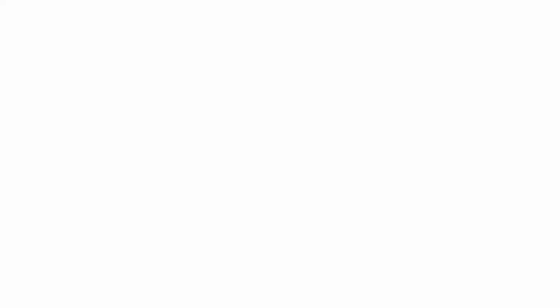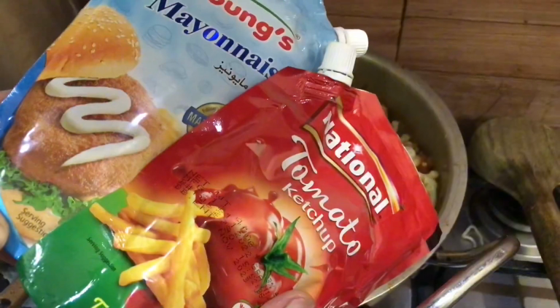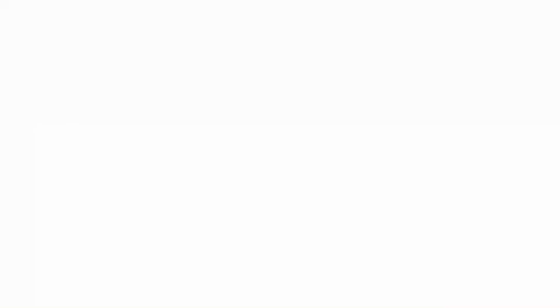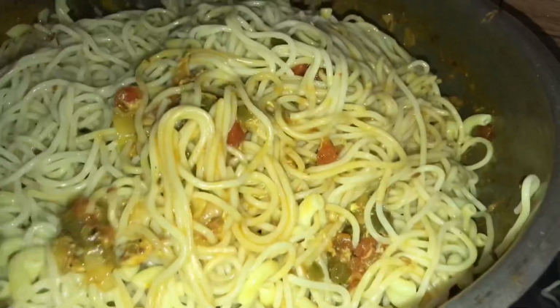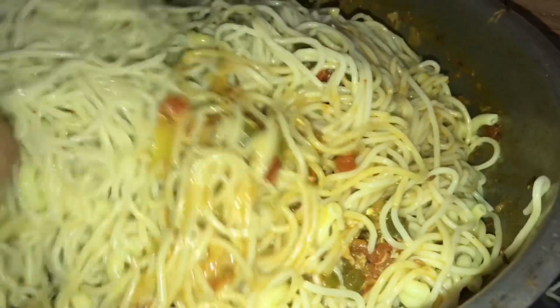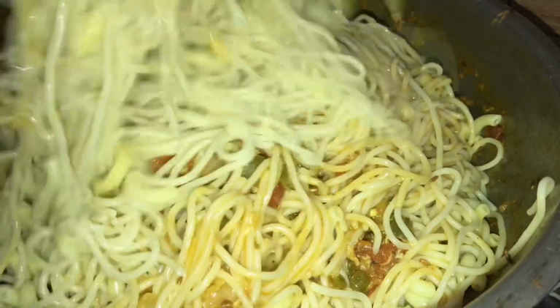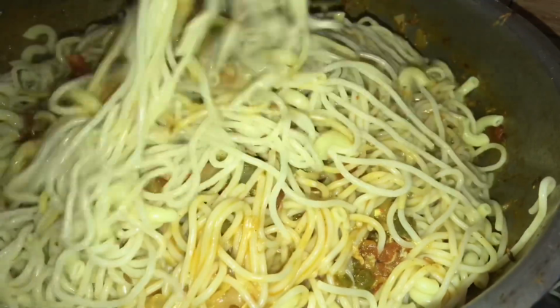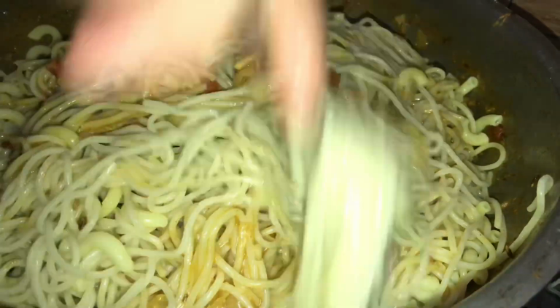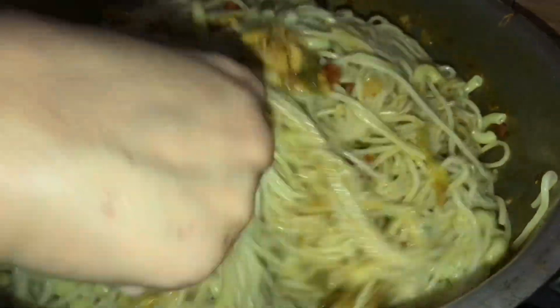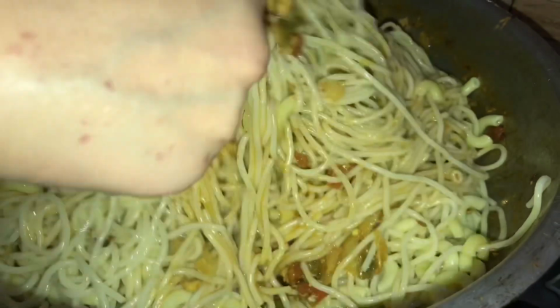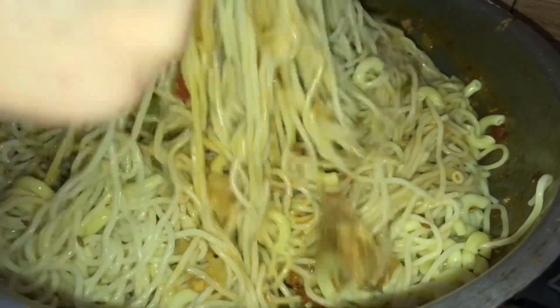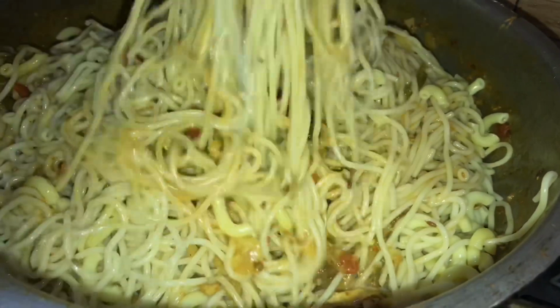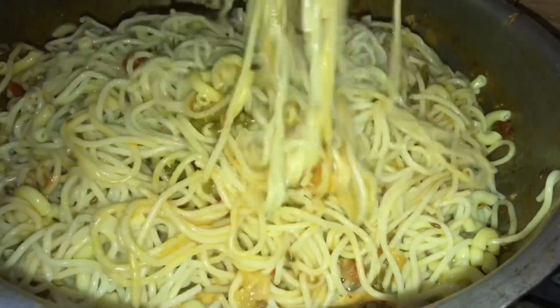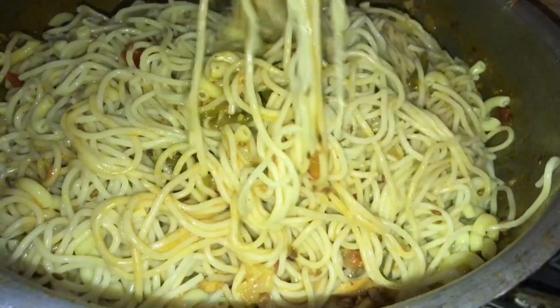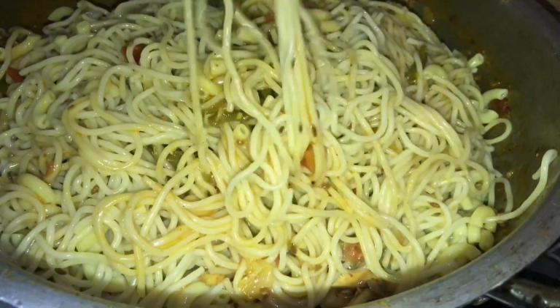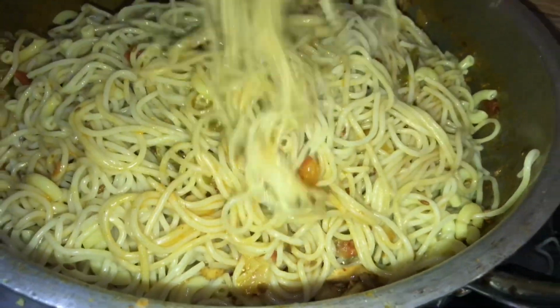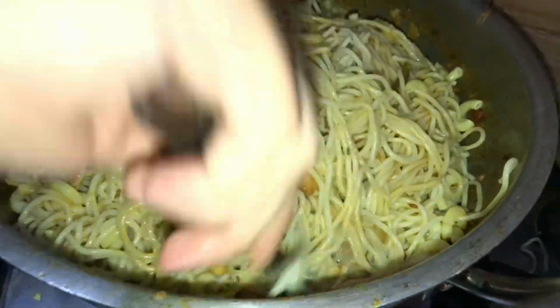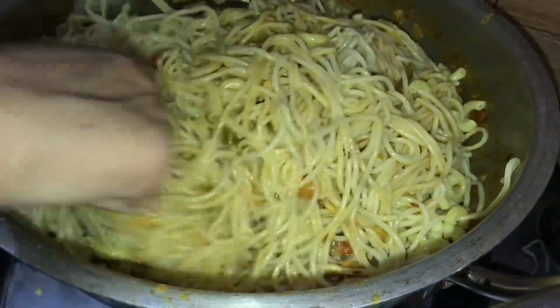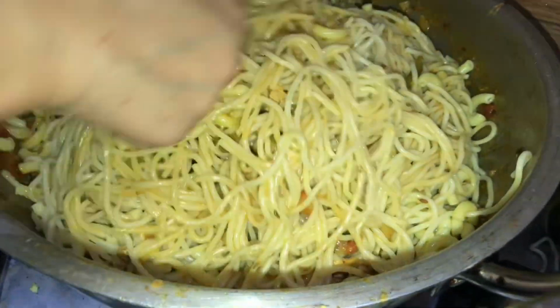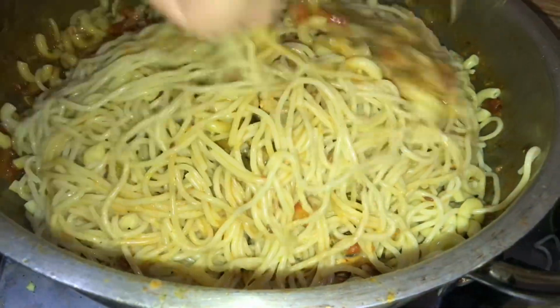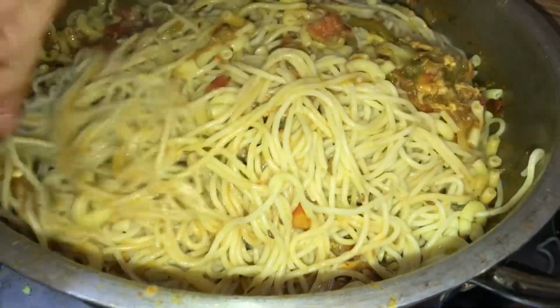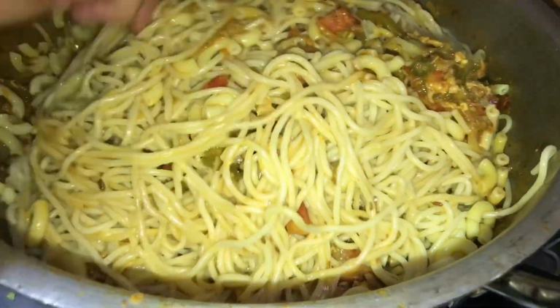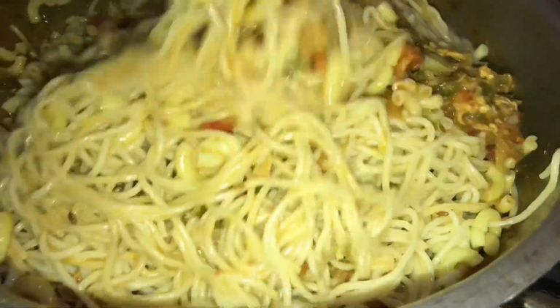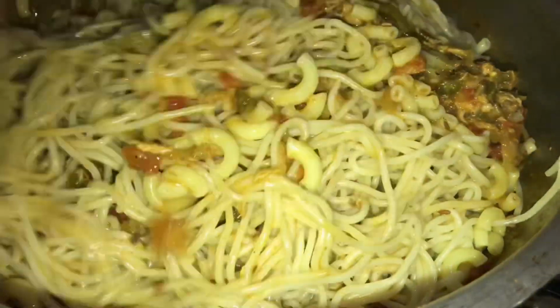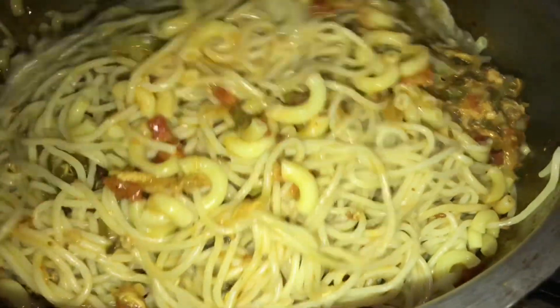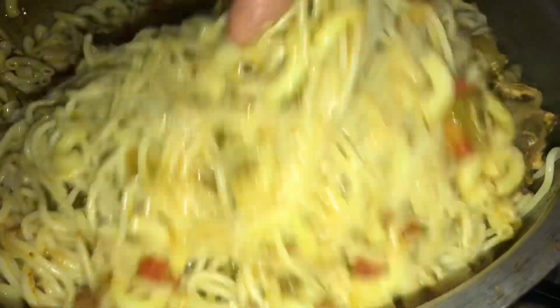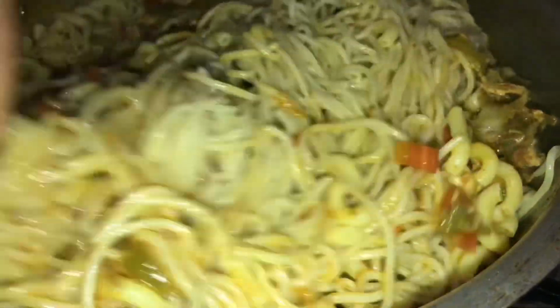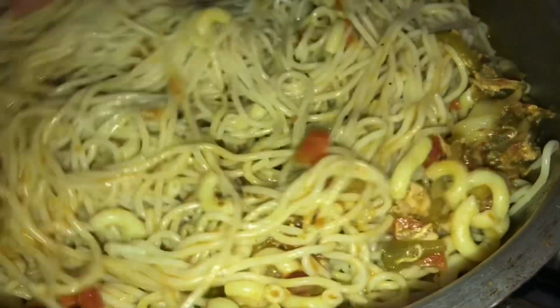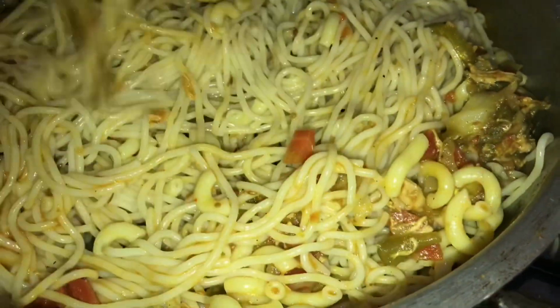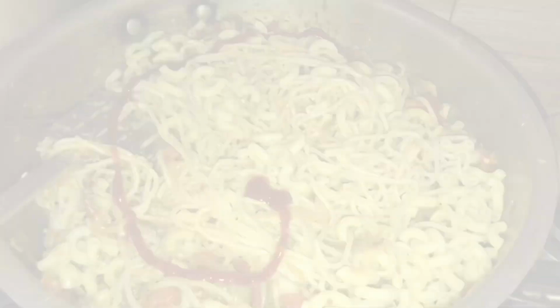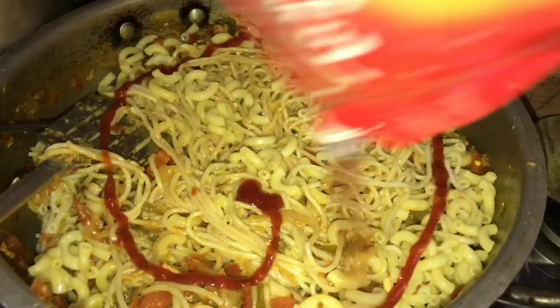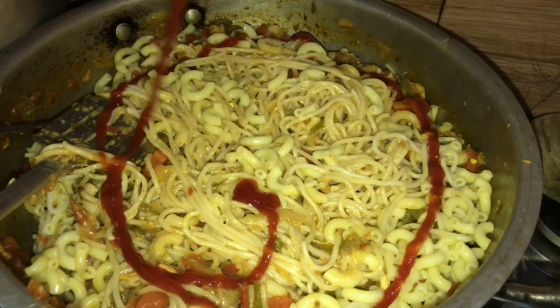Now add mini tomatoes and mayonnaise, and mix it very very well.